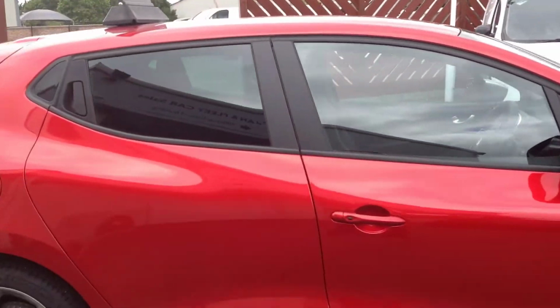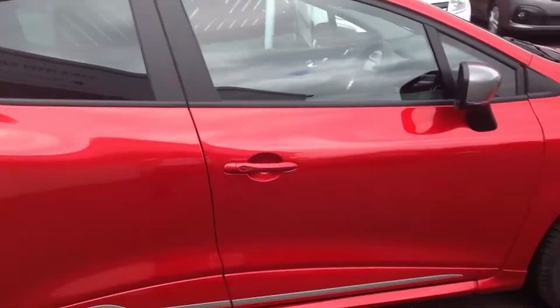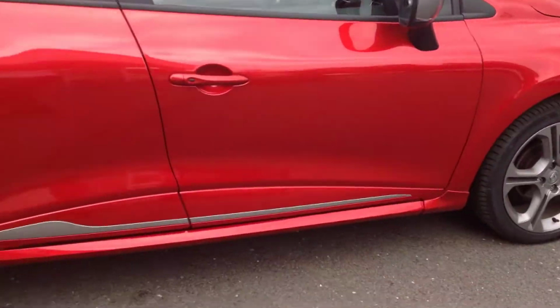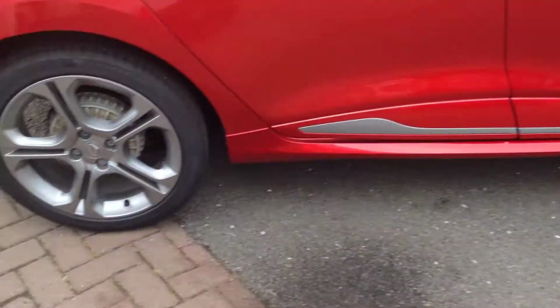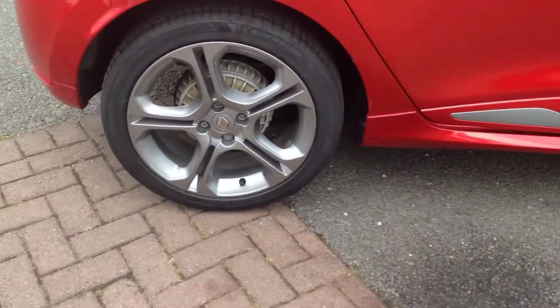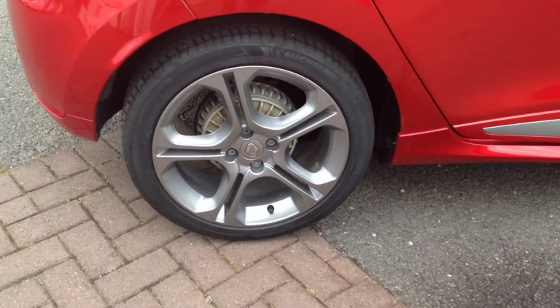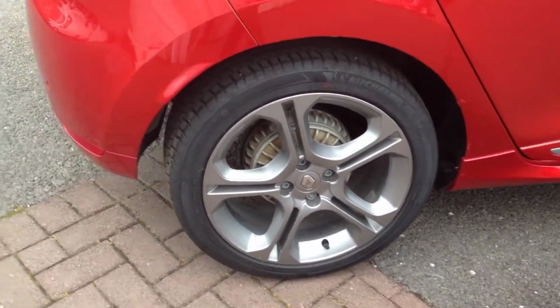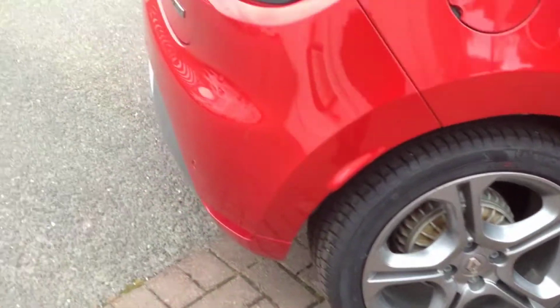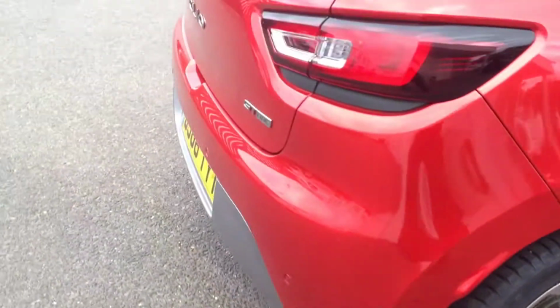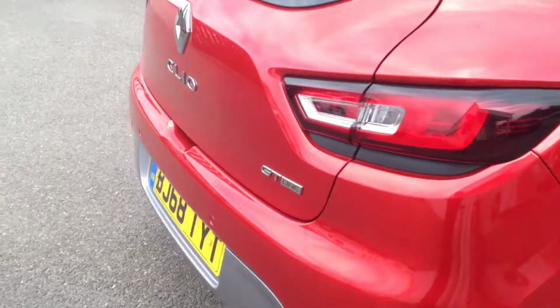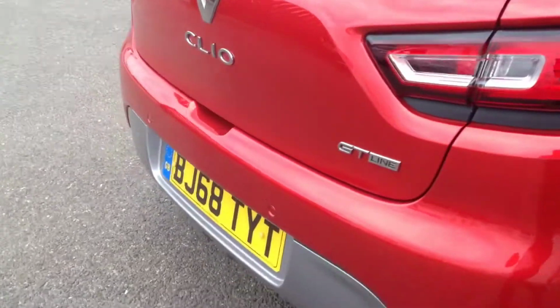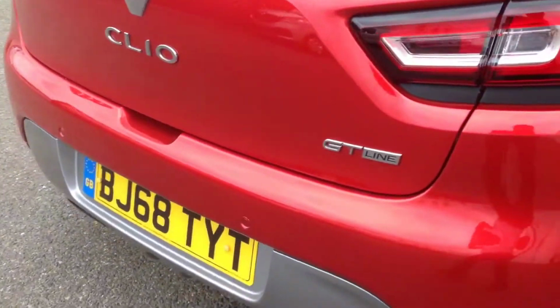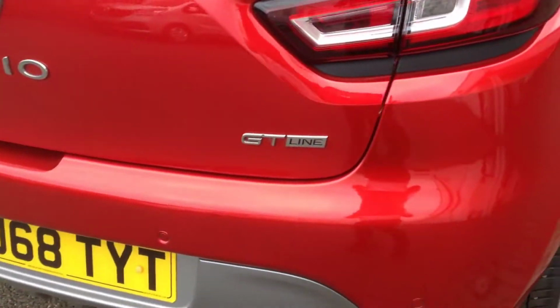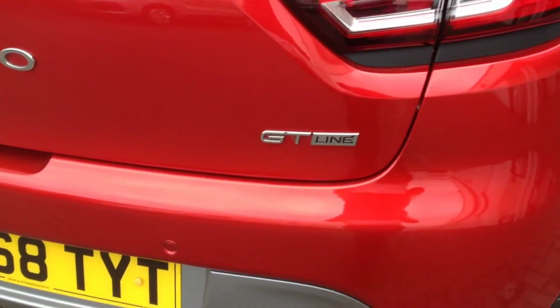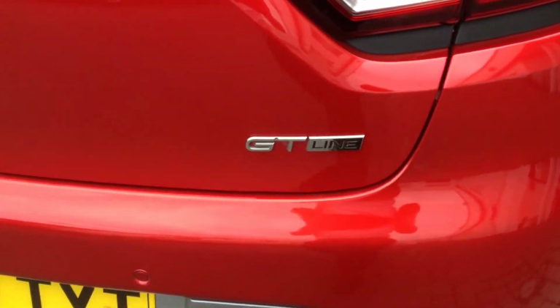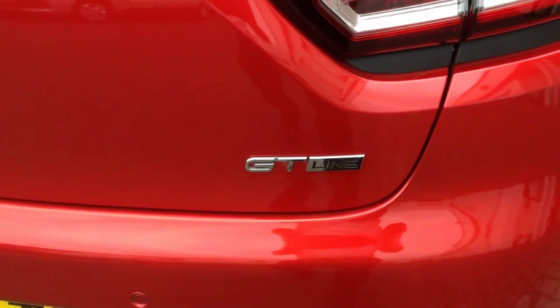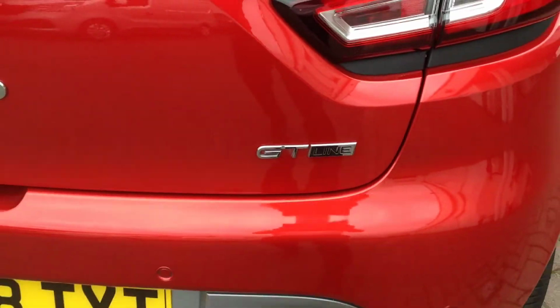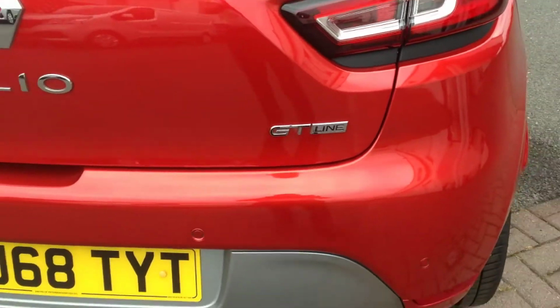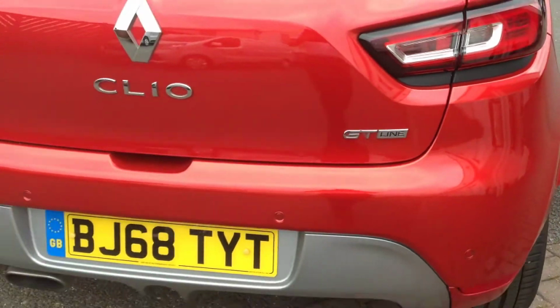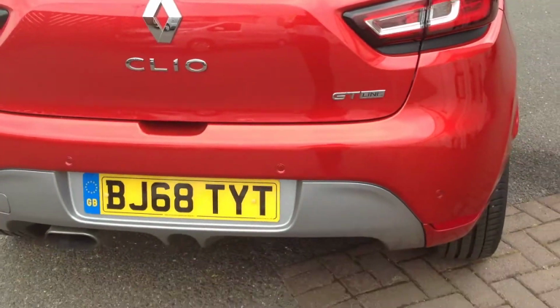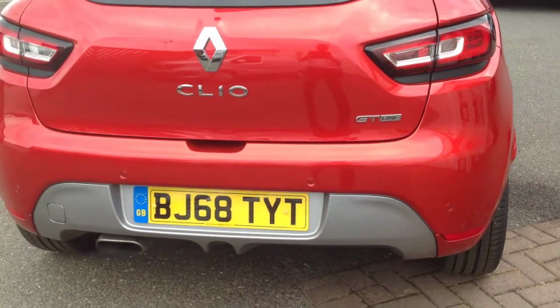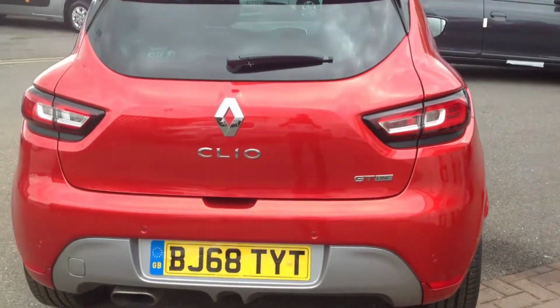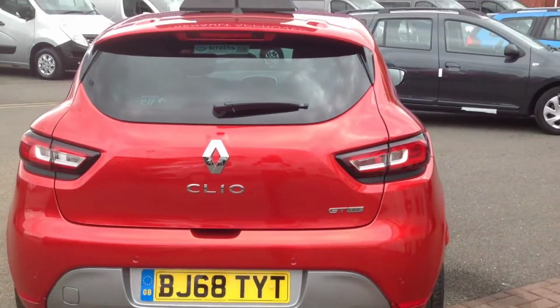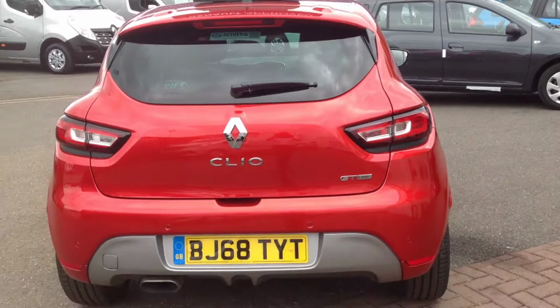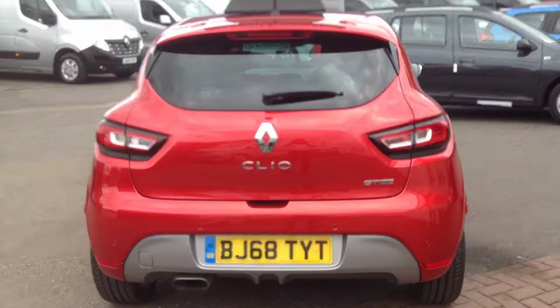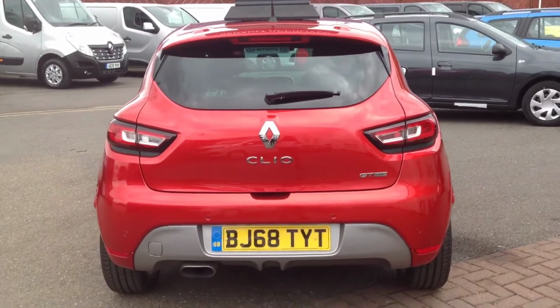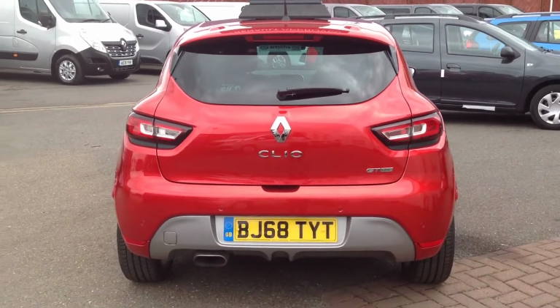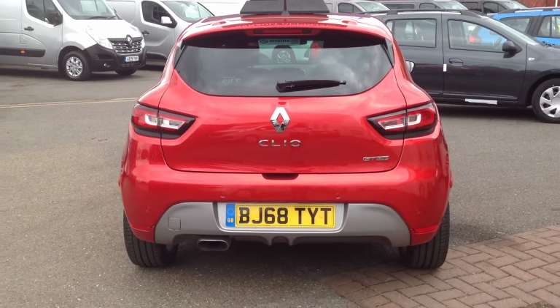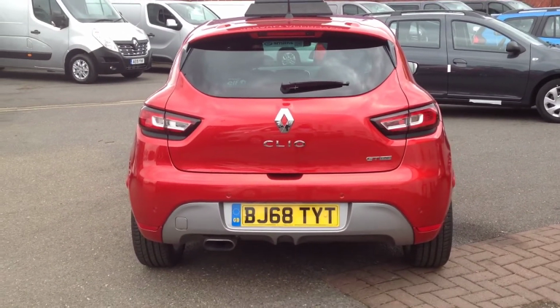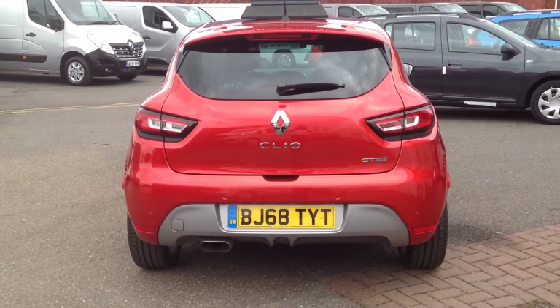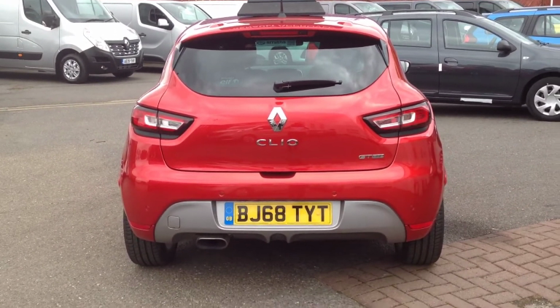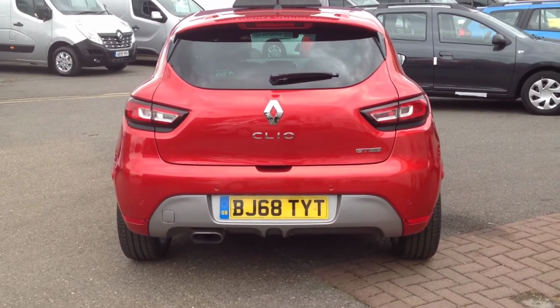It's got the standard GT Line wheels on there, as well as the rear badge on the boot and a slightly different shaped rear exhaust.